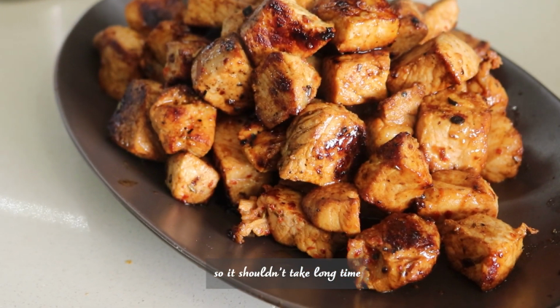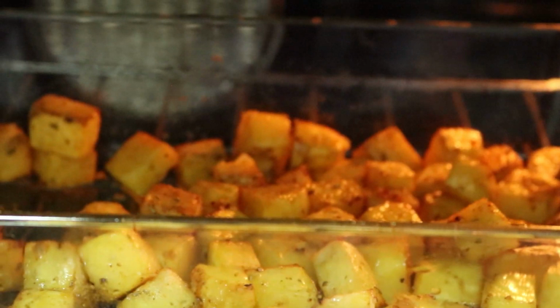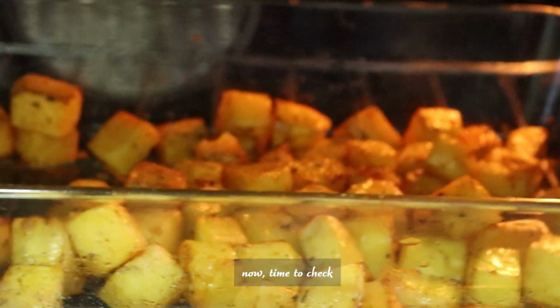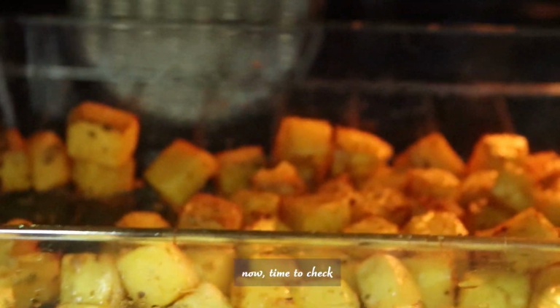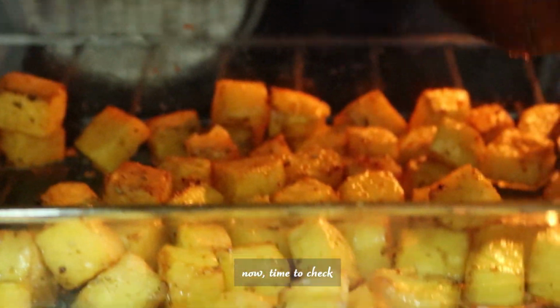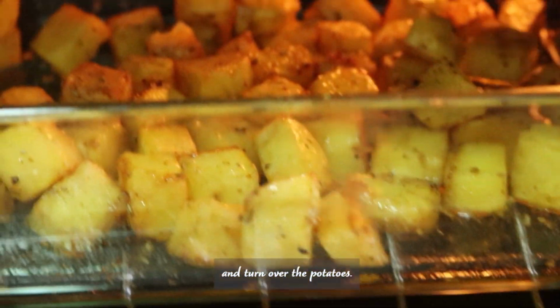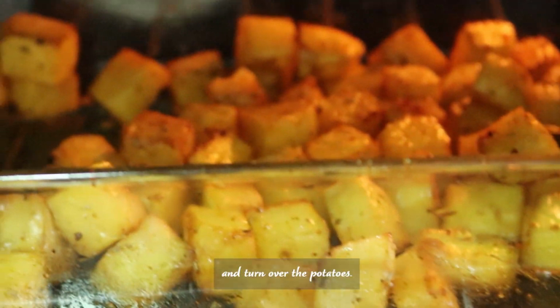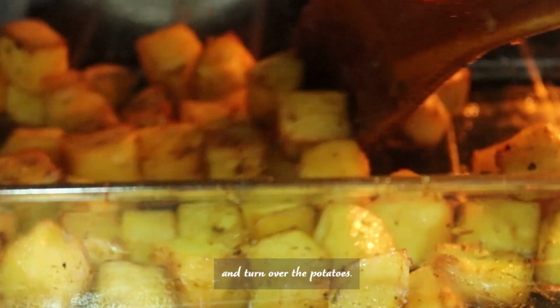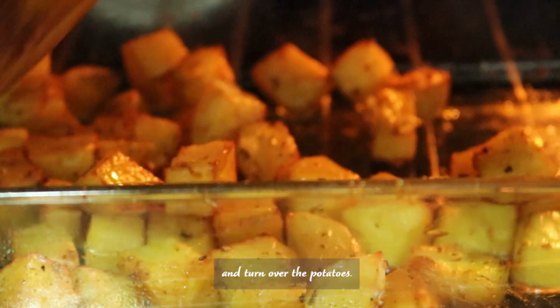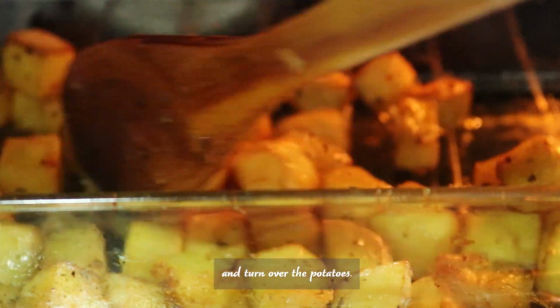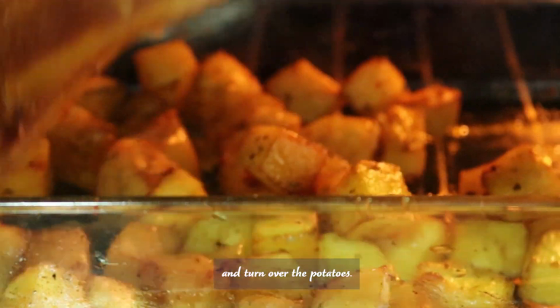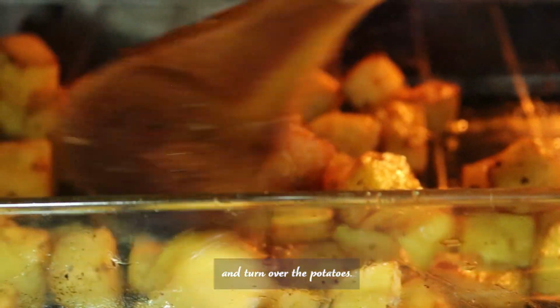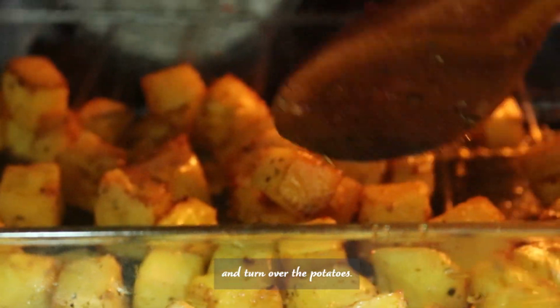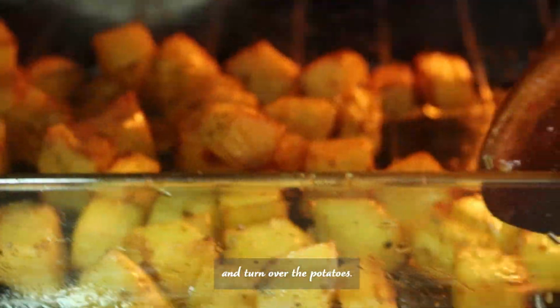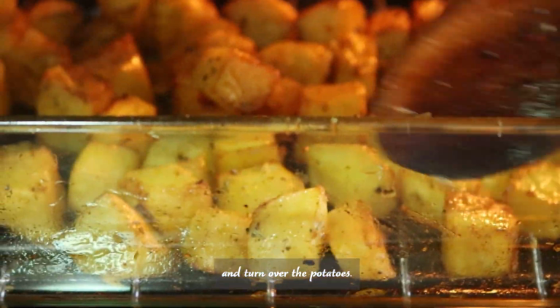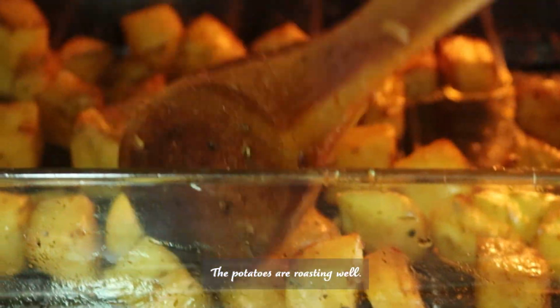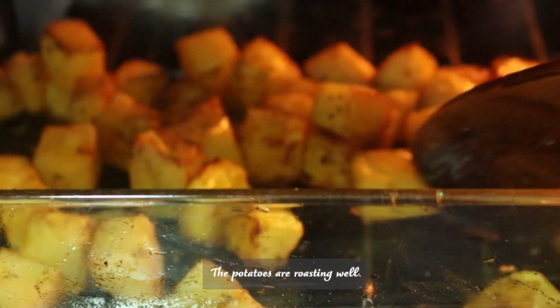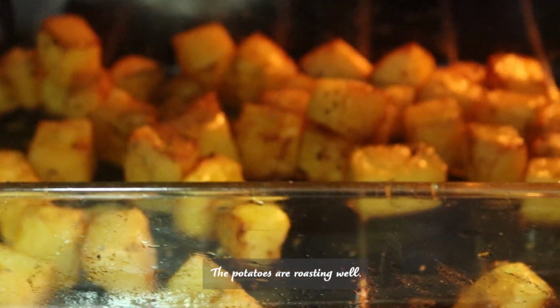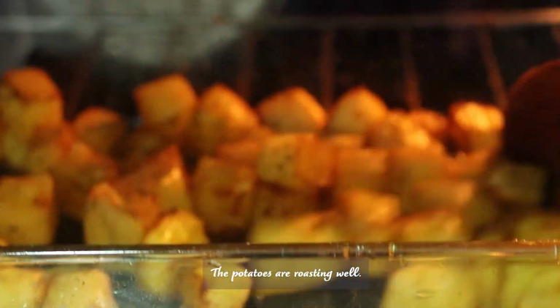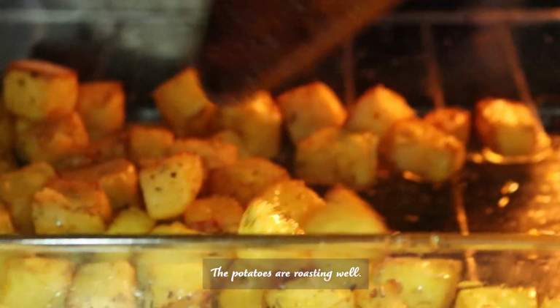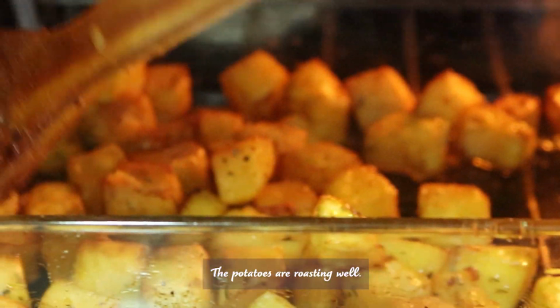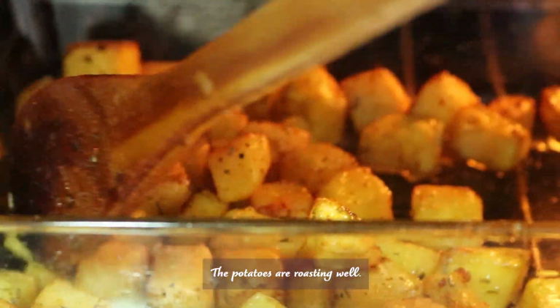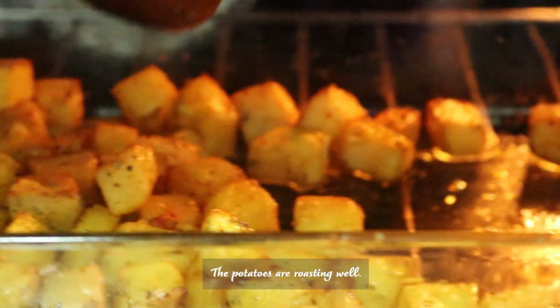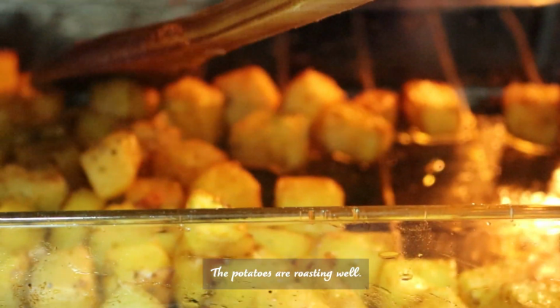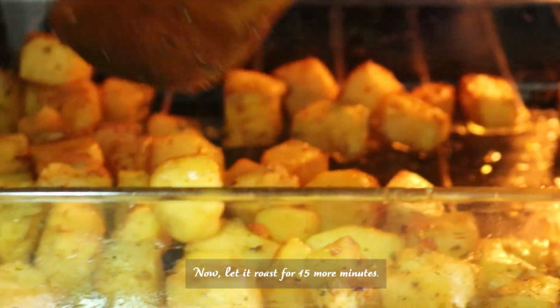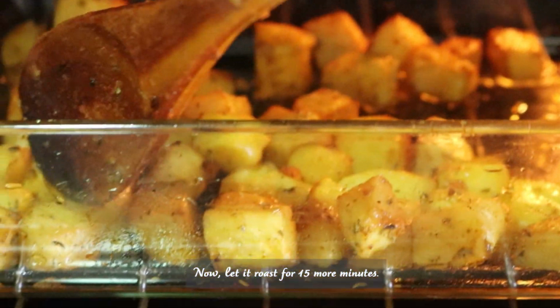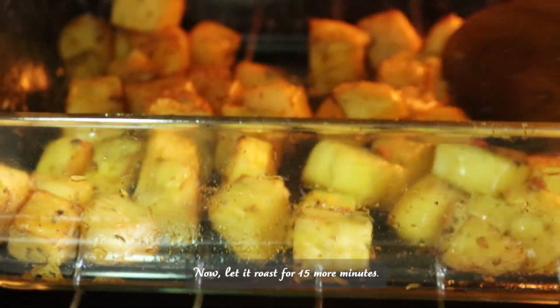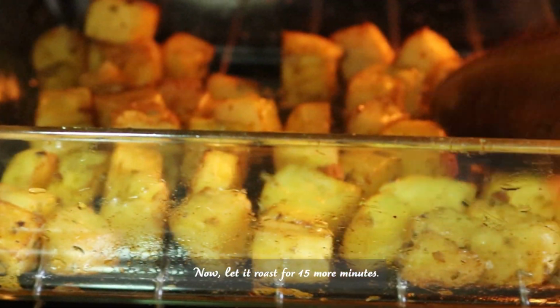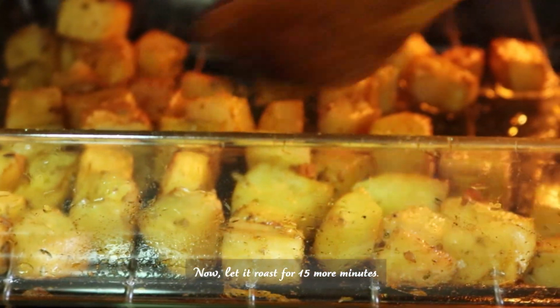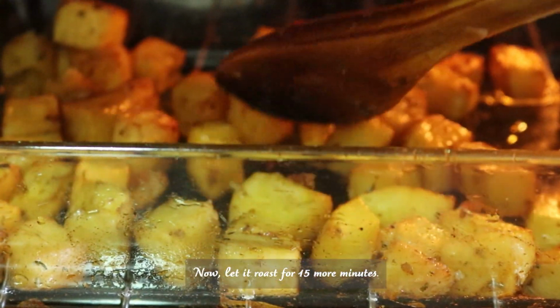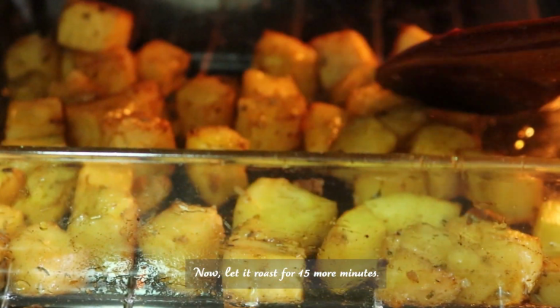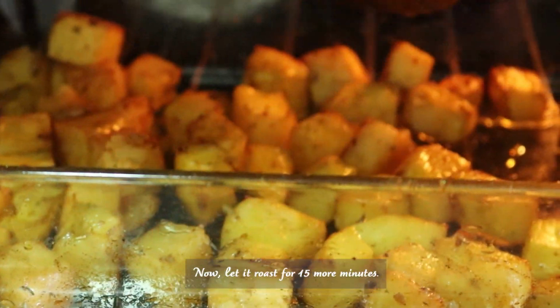Now it's time to check and turn over the potatoes. The potatoes are roasting well. Let them roast for 15 more minutes.